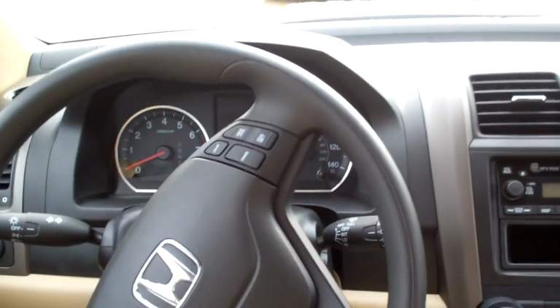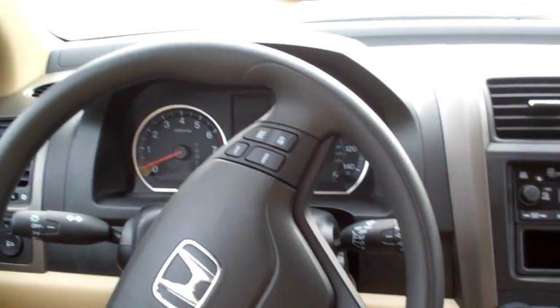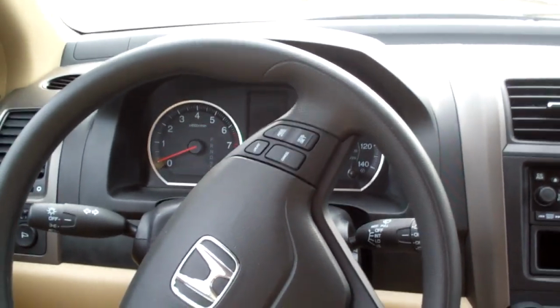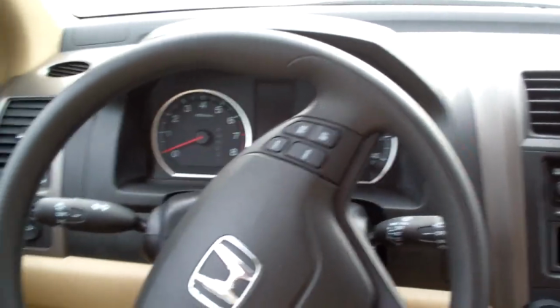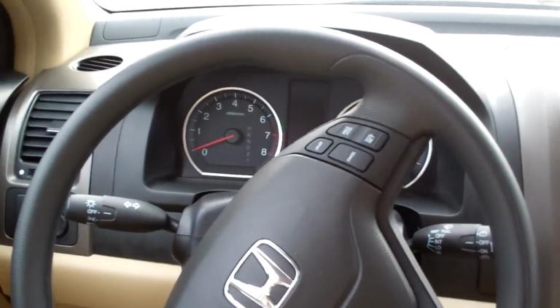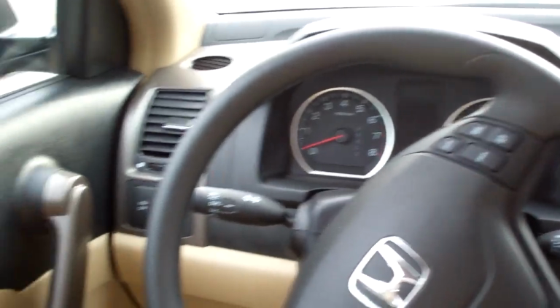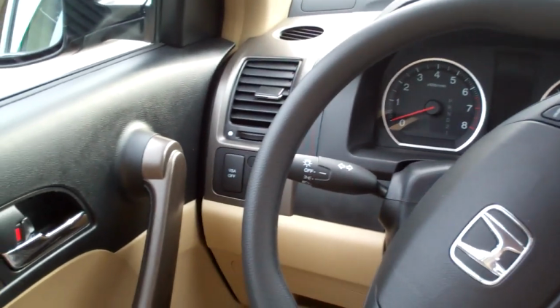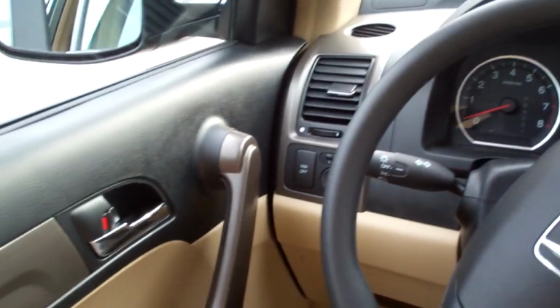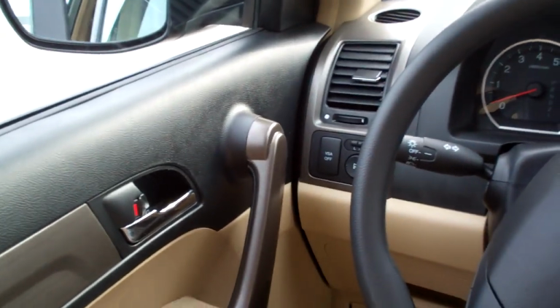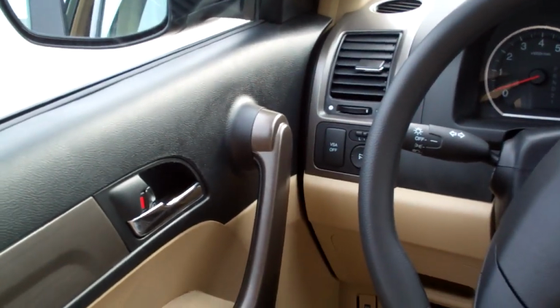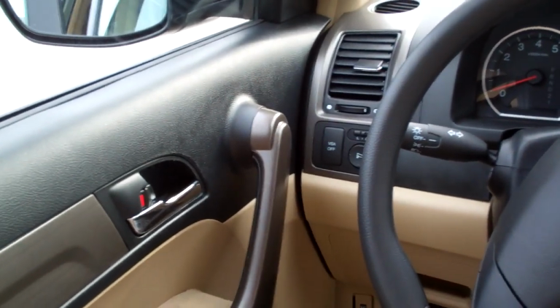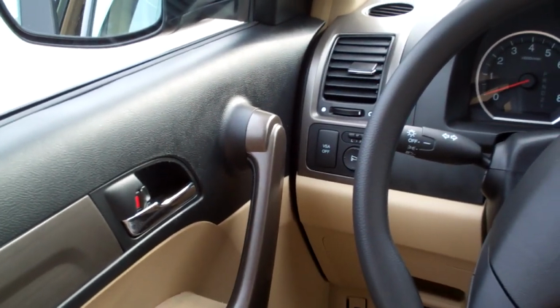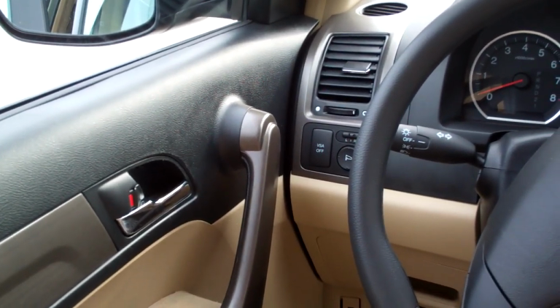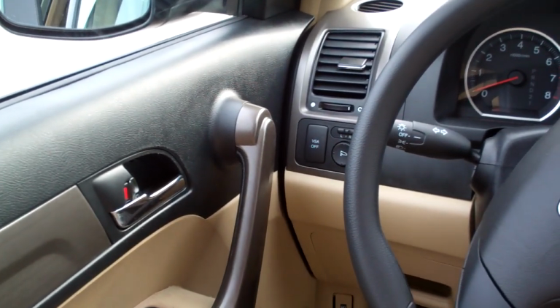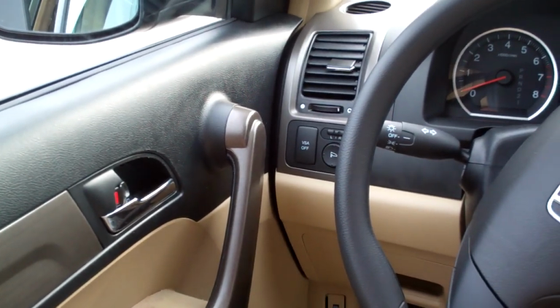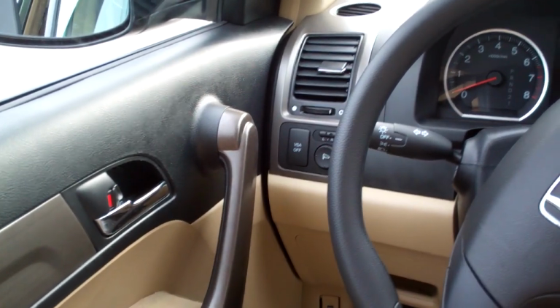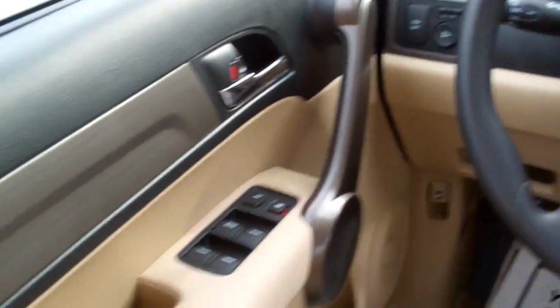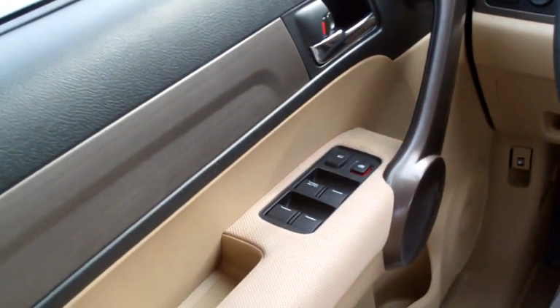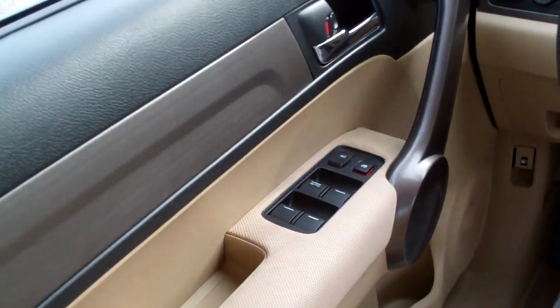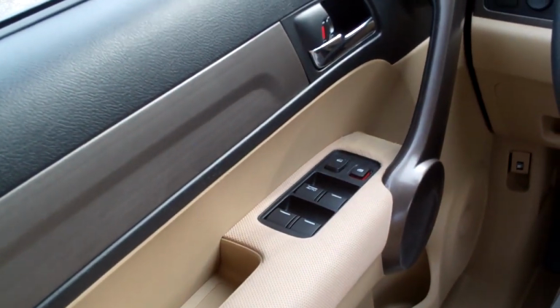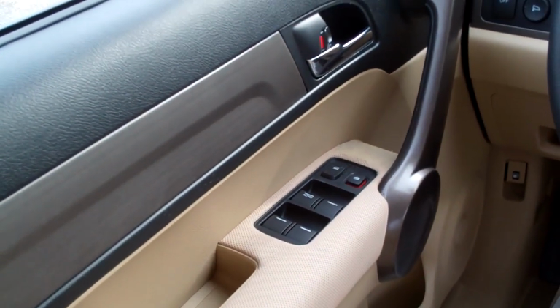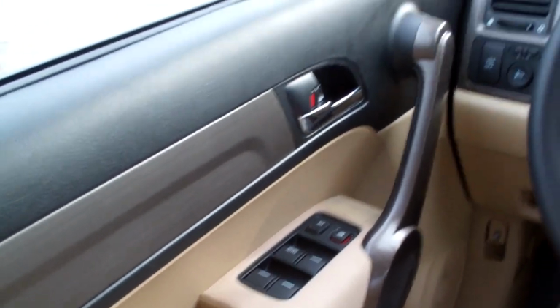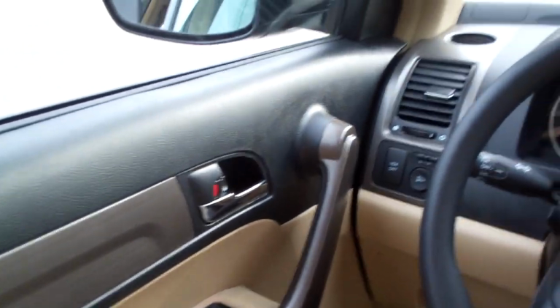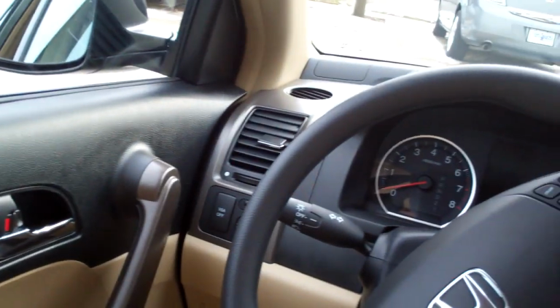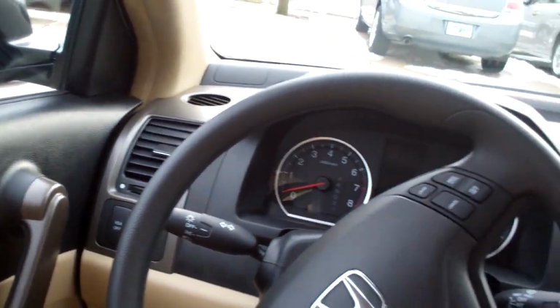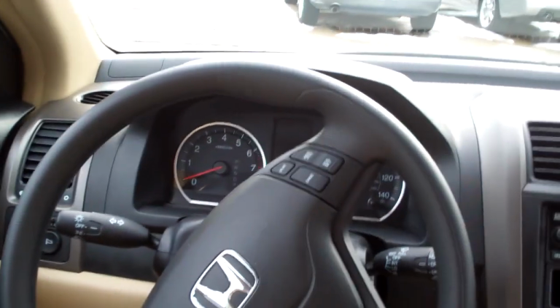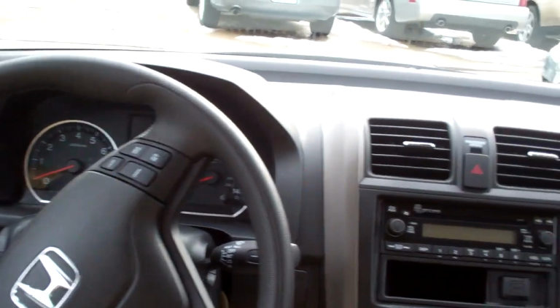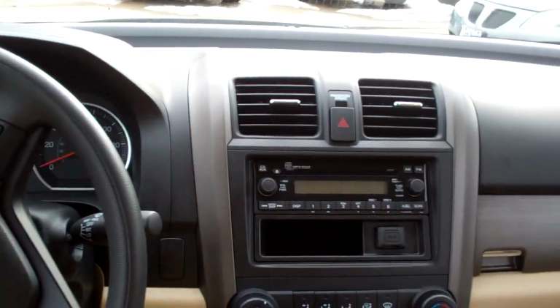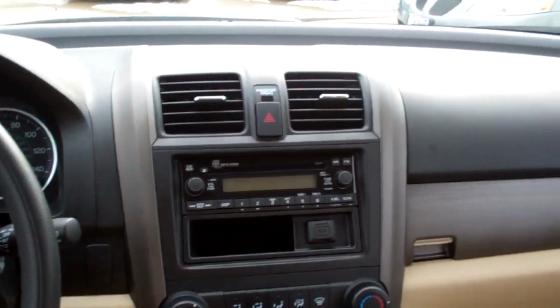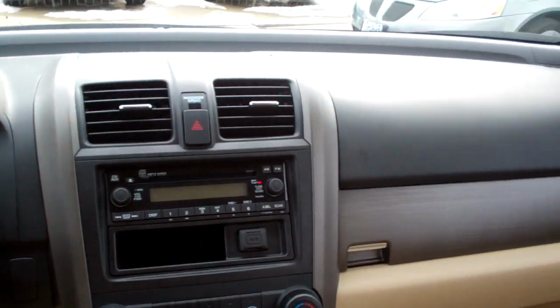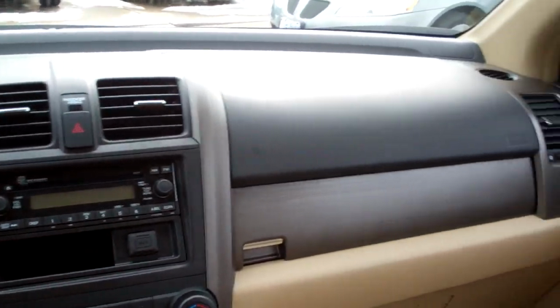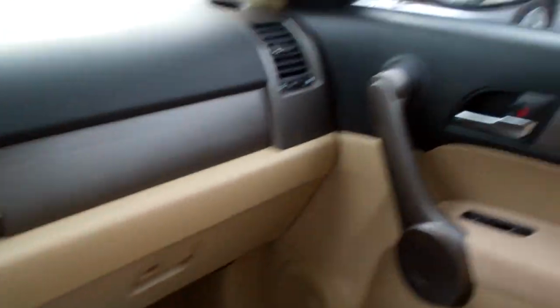Cruise control, nice big analog gauges, vehicle skid assist, power mirrors right there, power windows and door locks for the driver. Very nice, very clean, nice and sleek. You know what this one's missing, don't you?